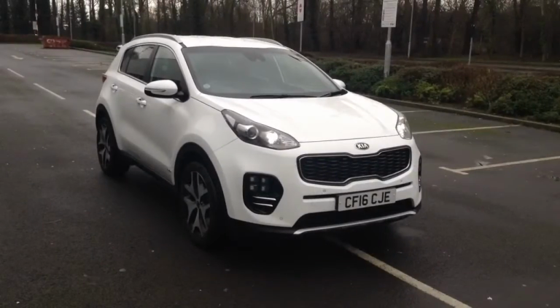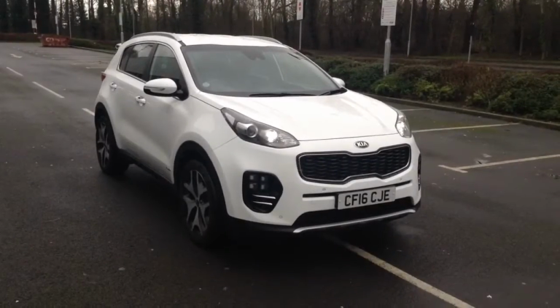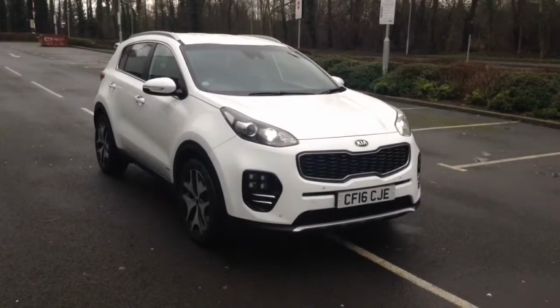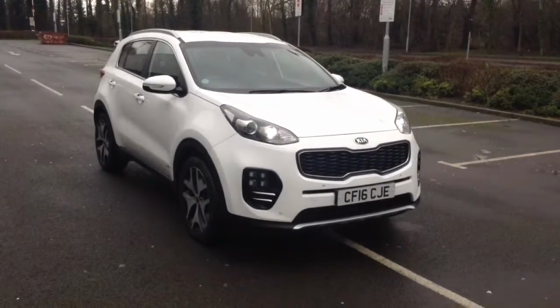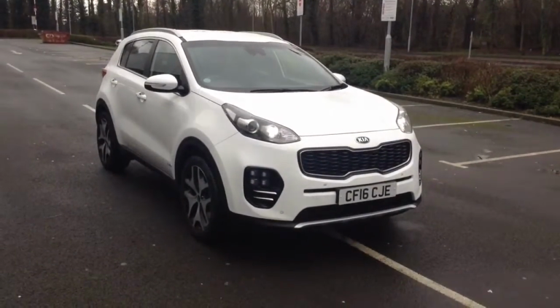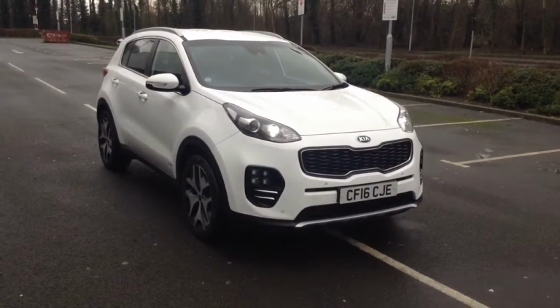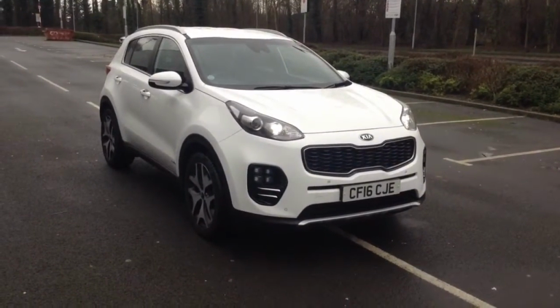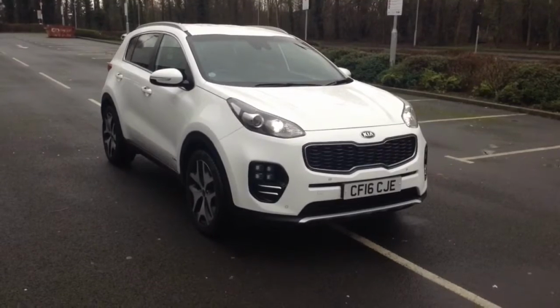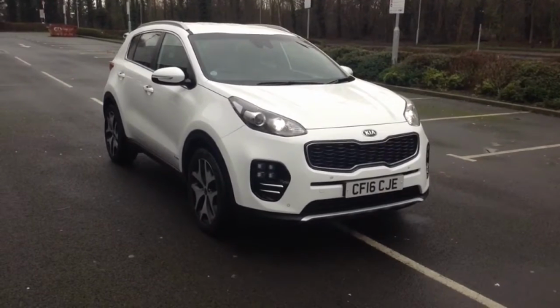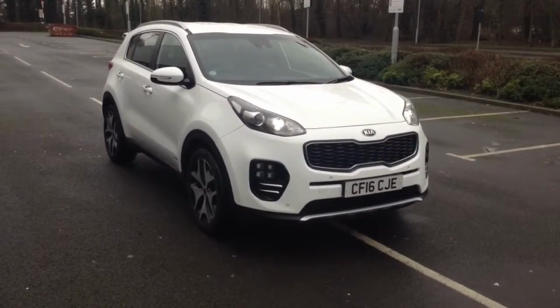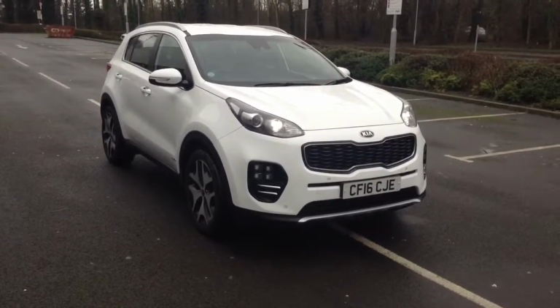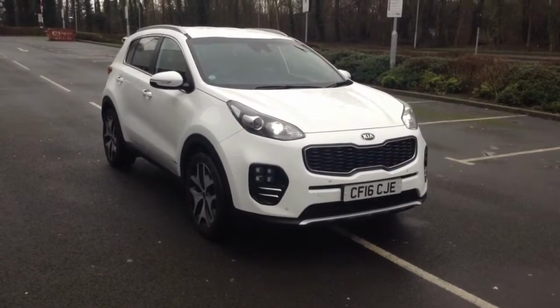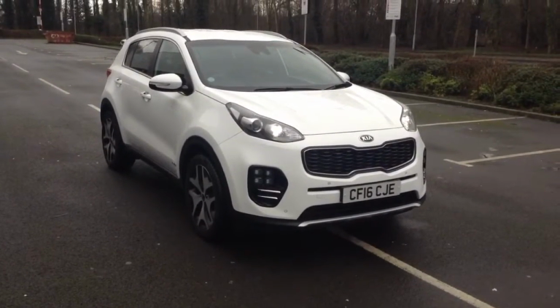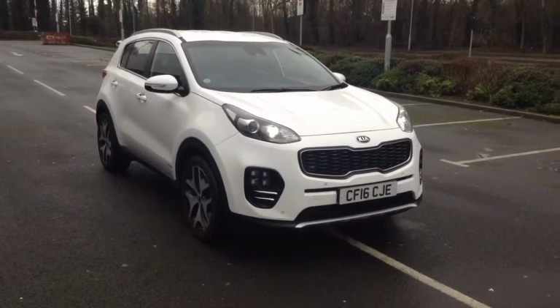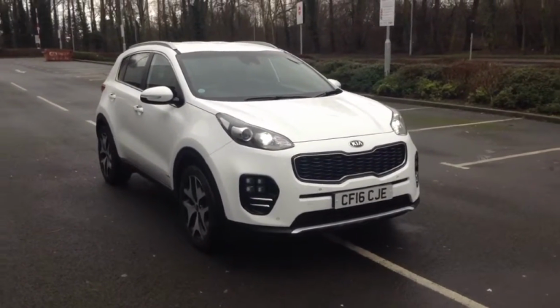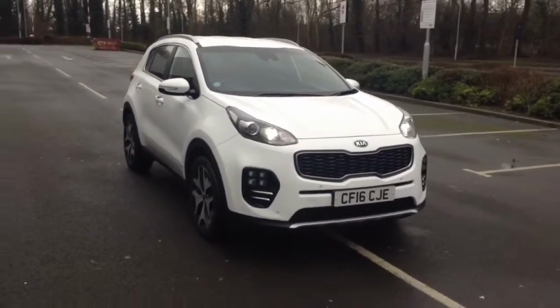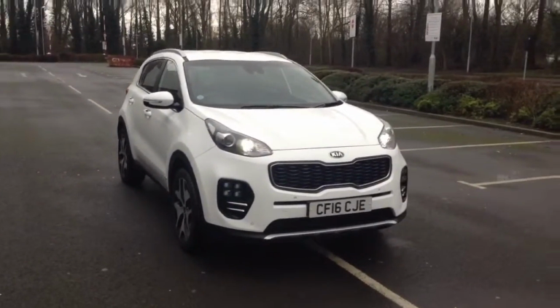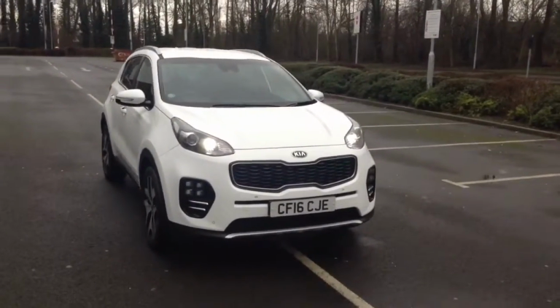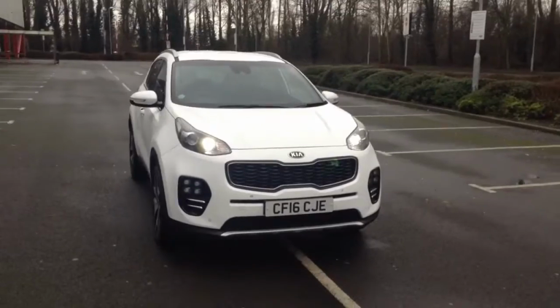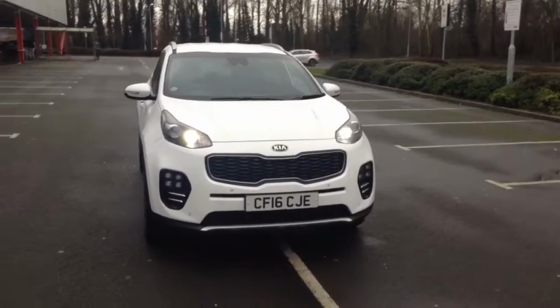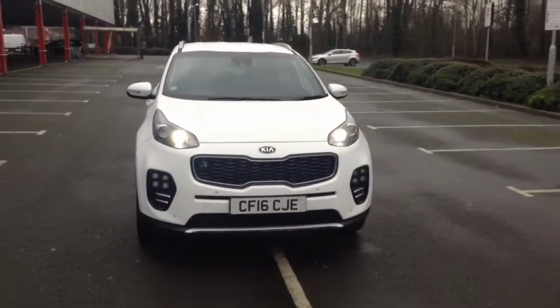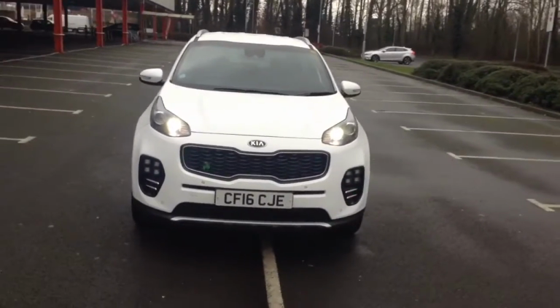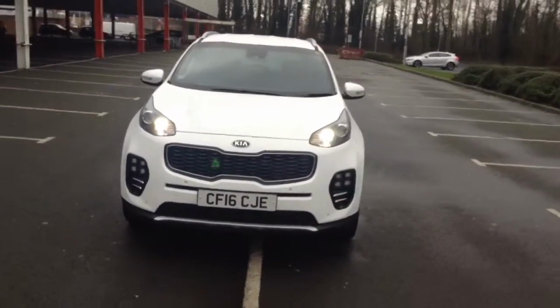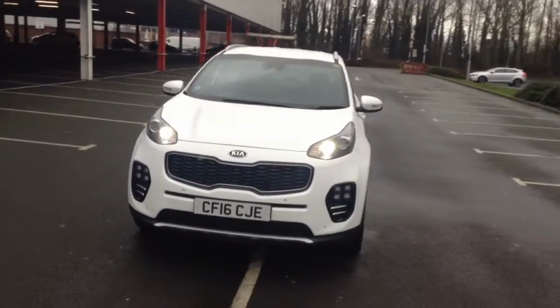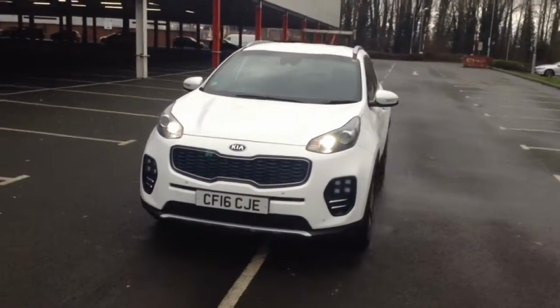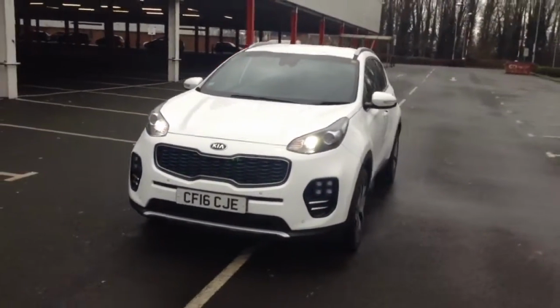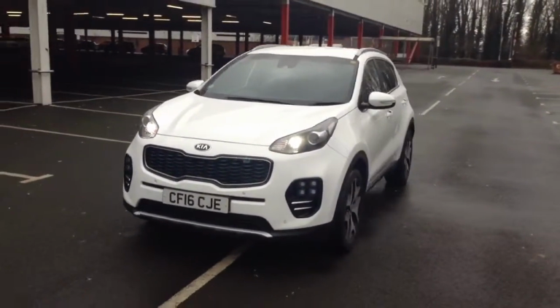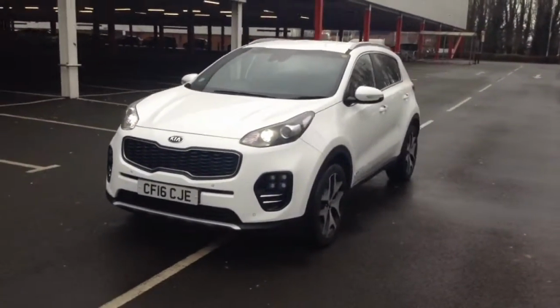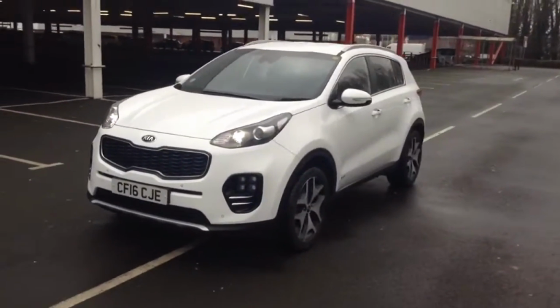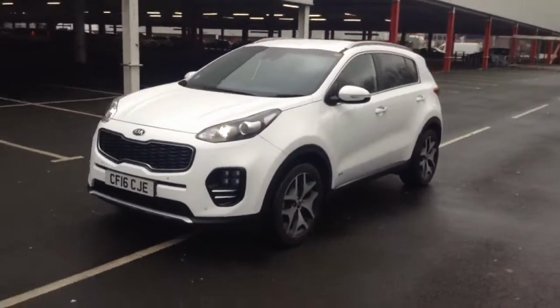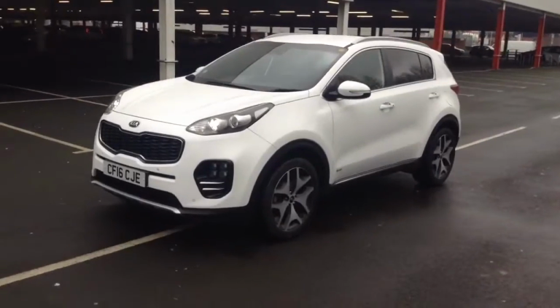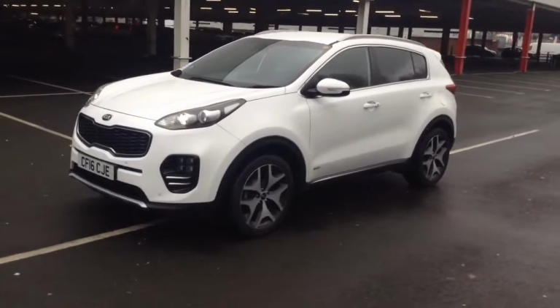Welcome to Wessex Garages in Newport. Today we have for you the Kia Sportage 2-litre CRDI GT Line 5-door. This vehicle is in white and it's a diesel manual. This vehicle was first registered in 2016 and has one previous owner, being ourselves here at Wessex Garages in Newport.